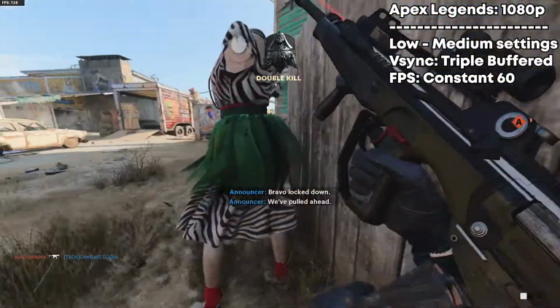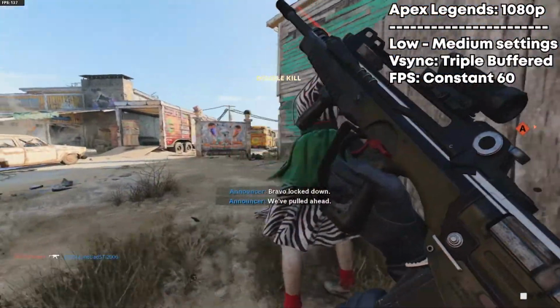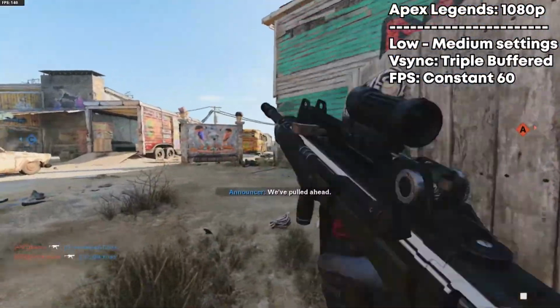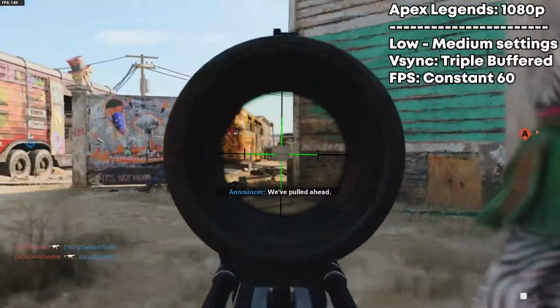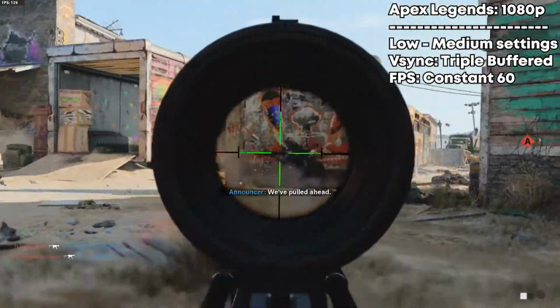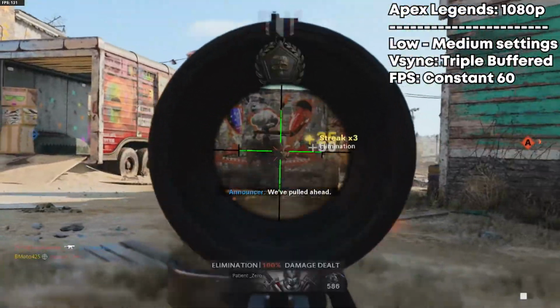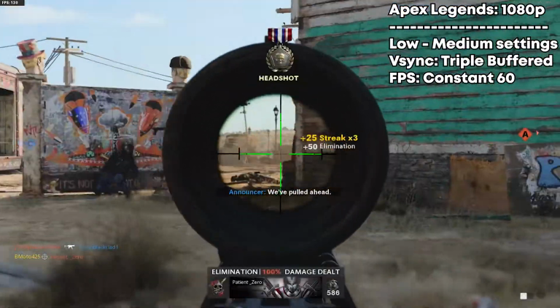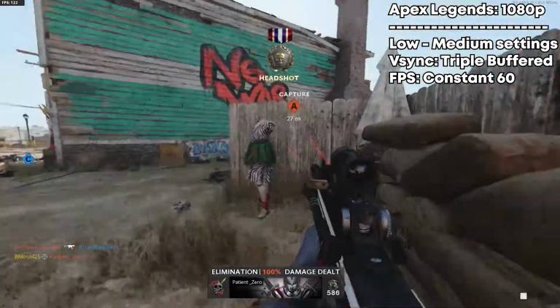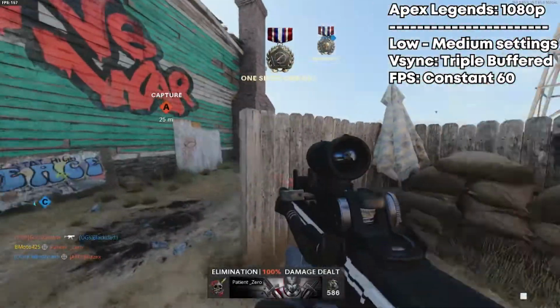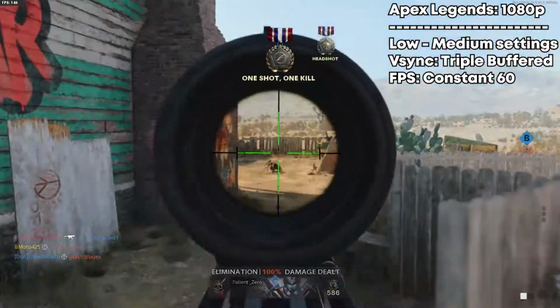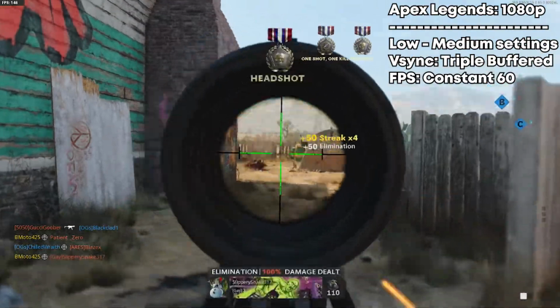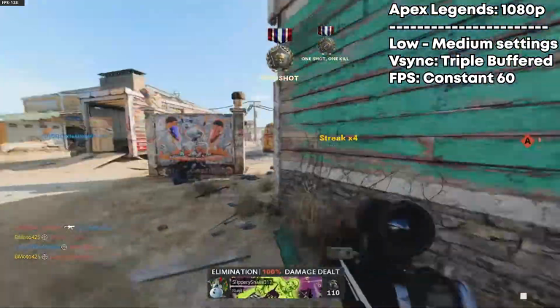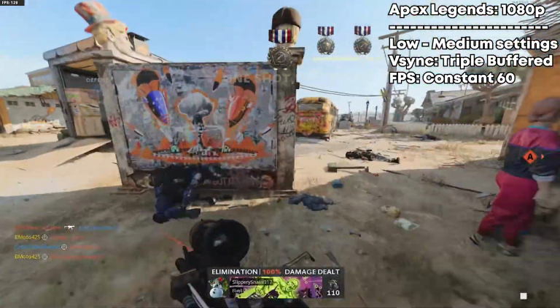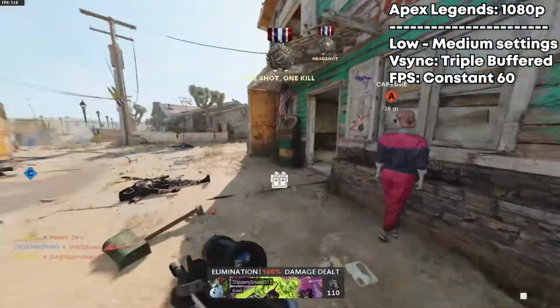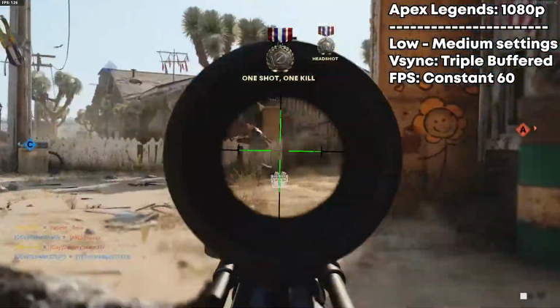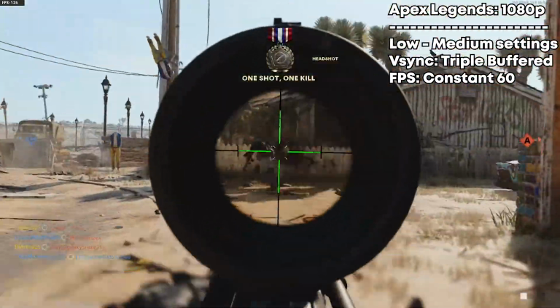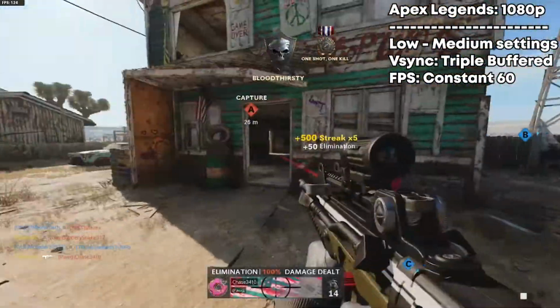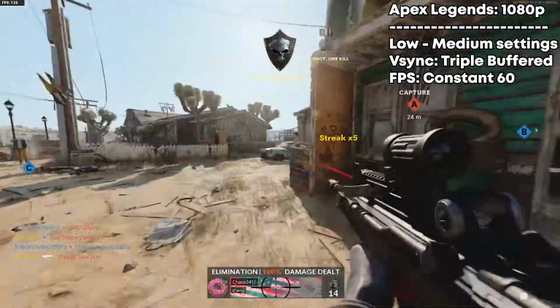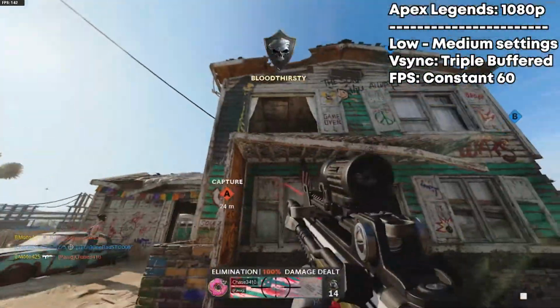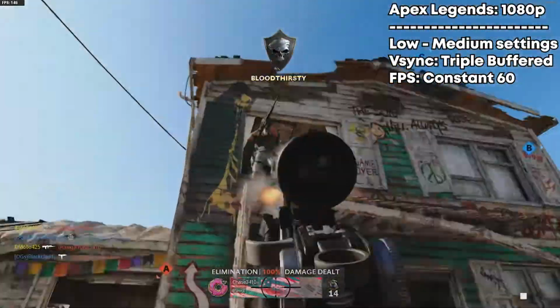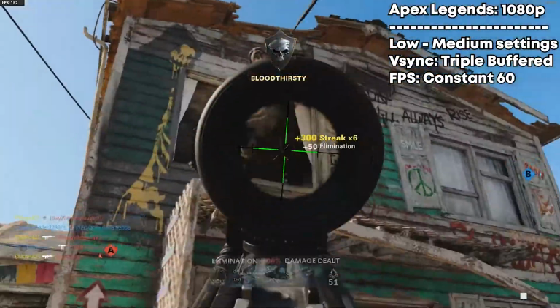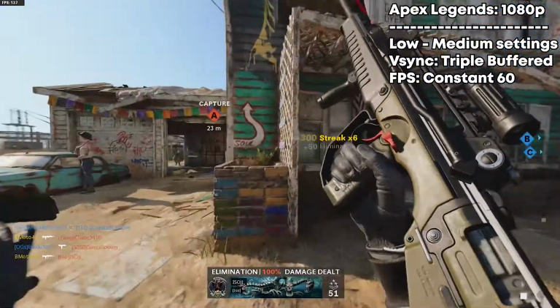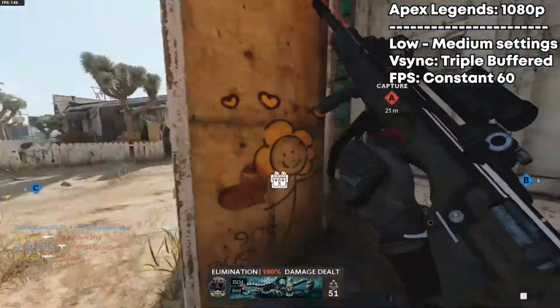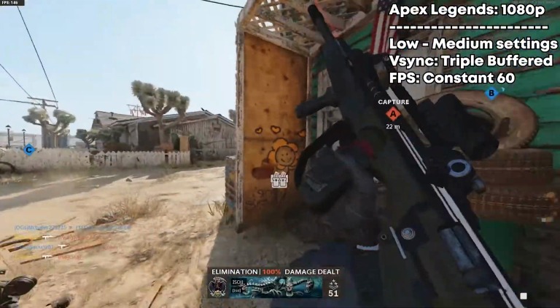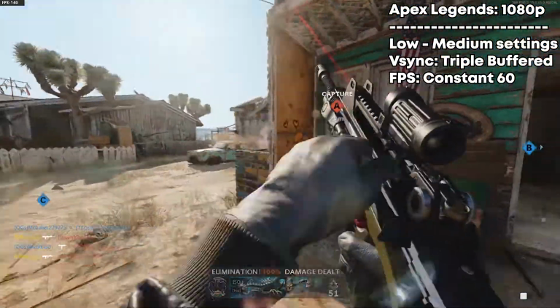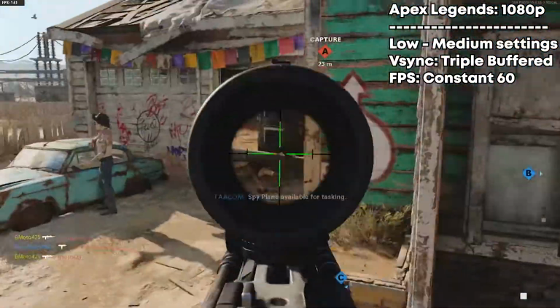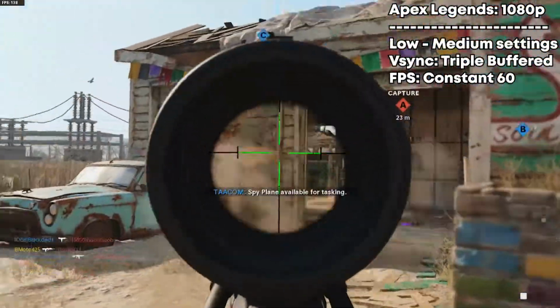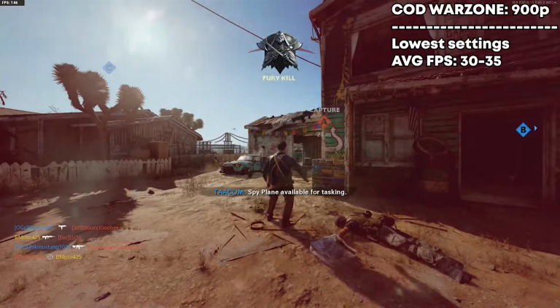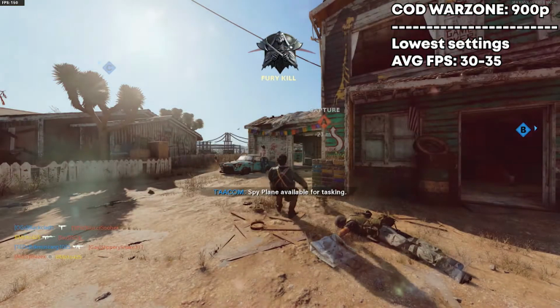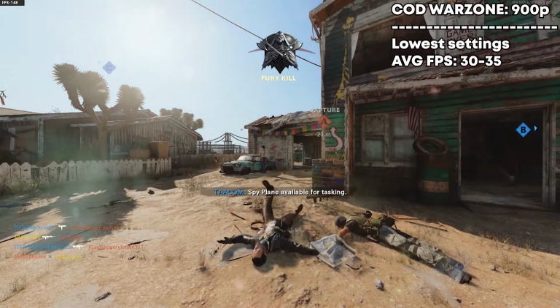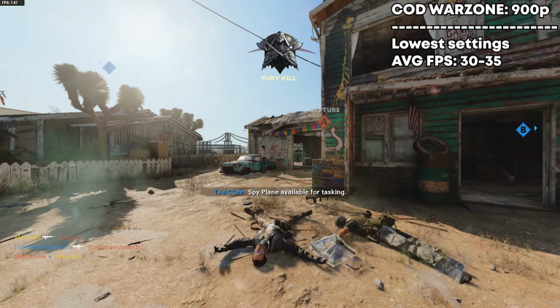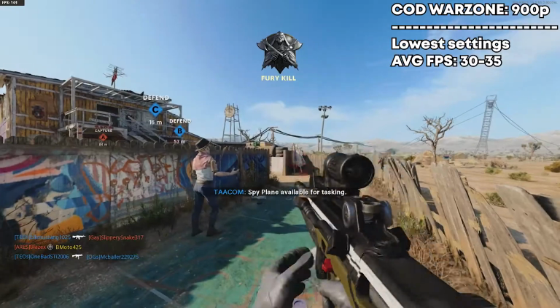Moving on to Apex Legends at 1080p on mostly medium-low settings — without V-sync there was some screen tearing, so with V-sync on it ran at a constant 60 FPS with no drops whatsoever.